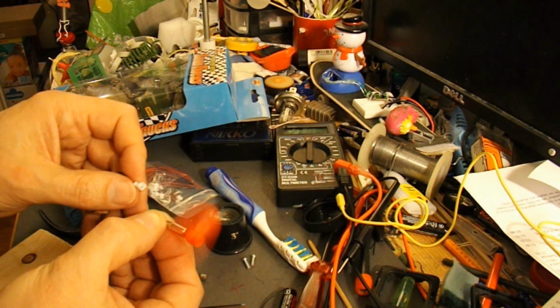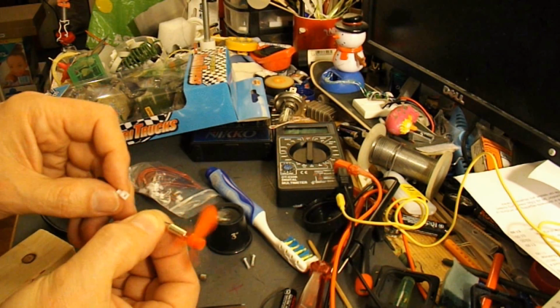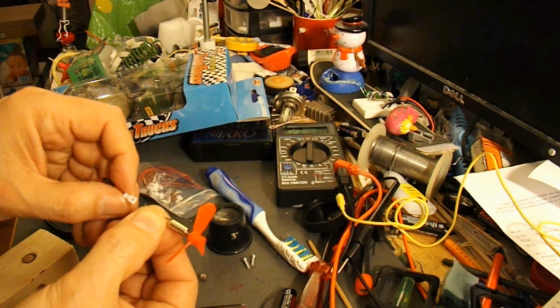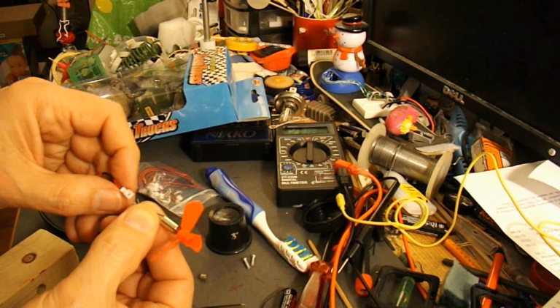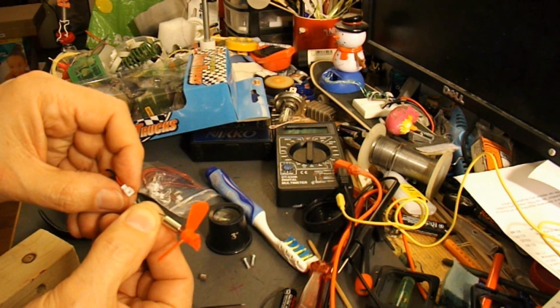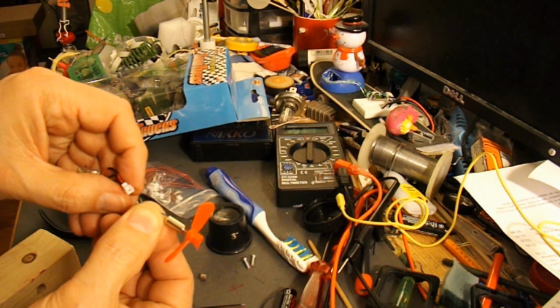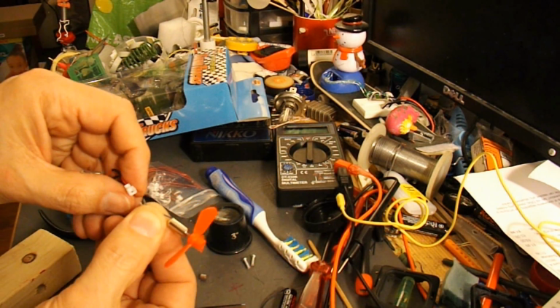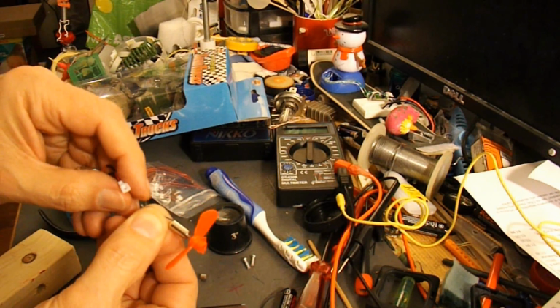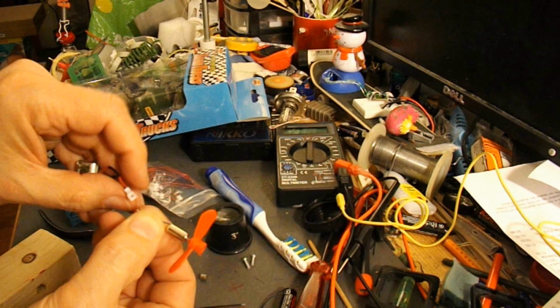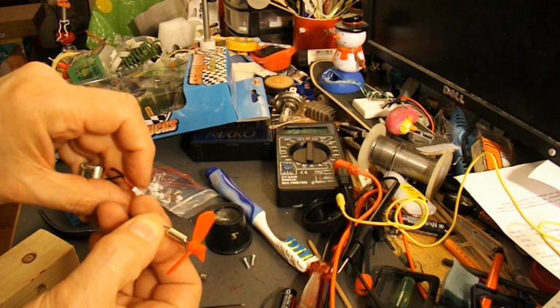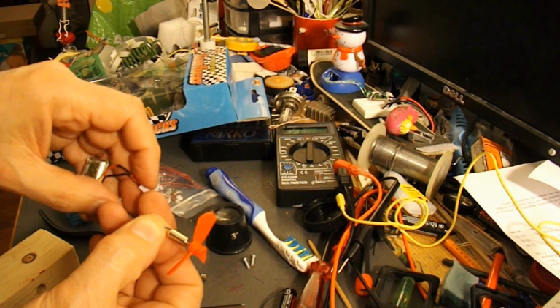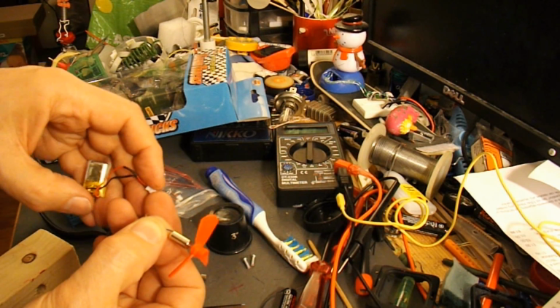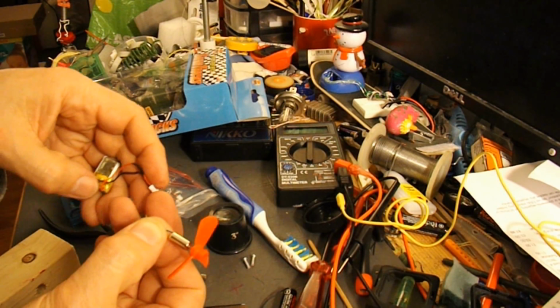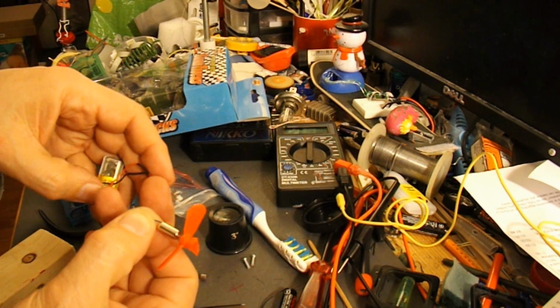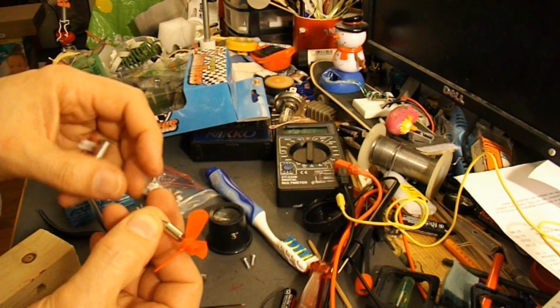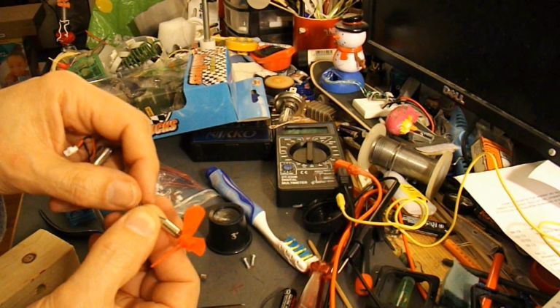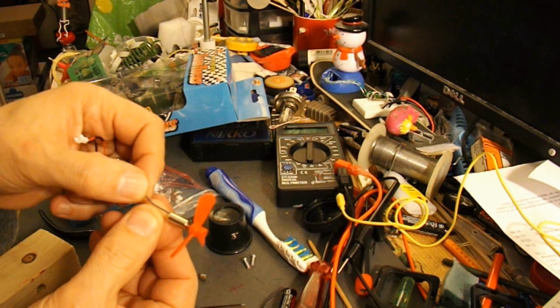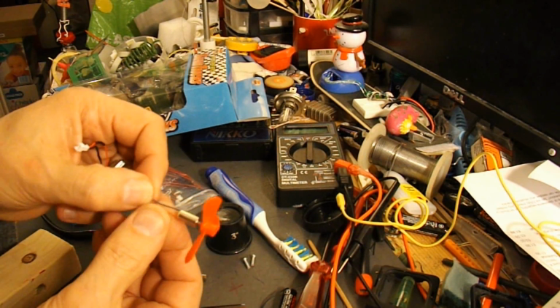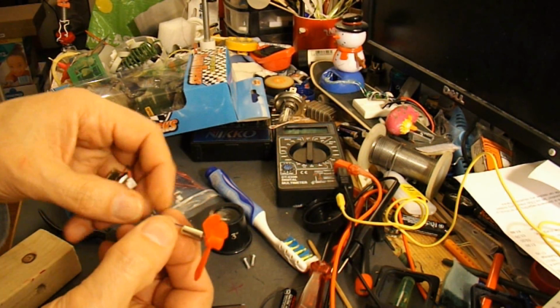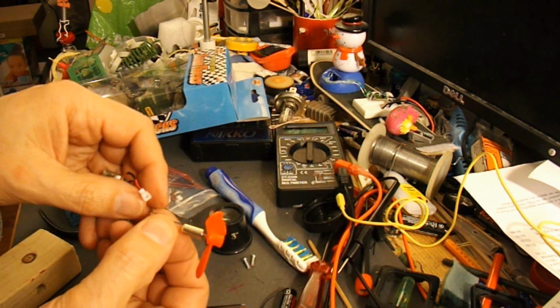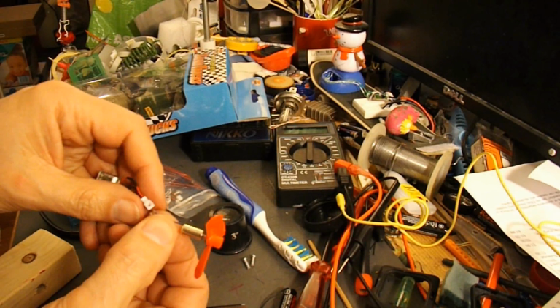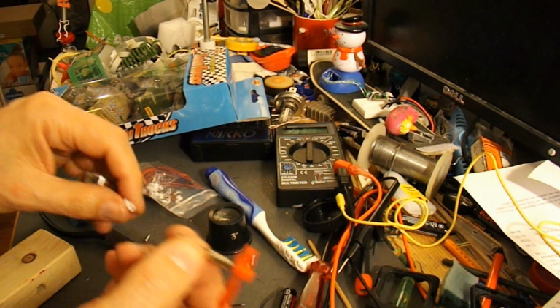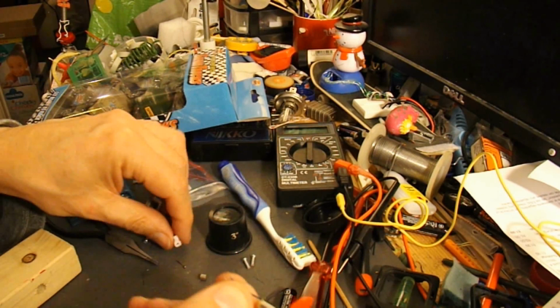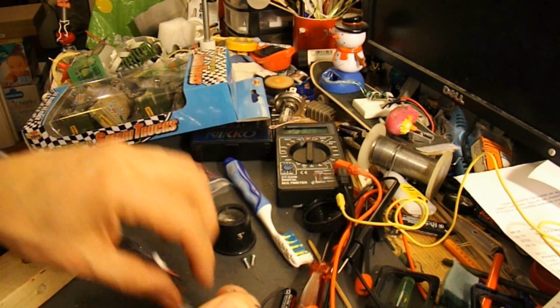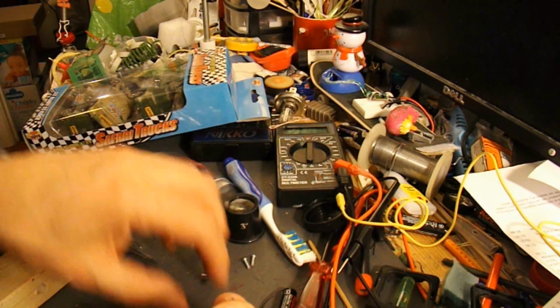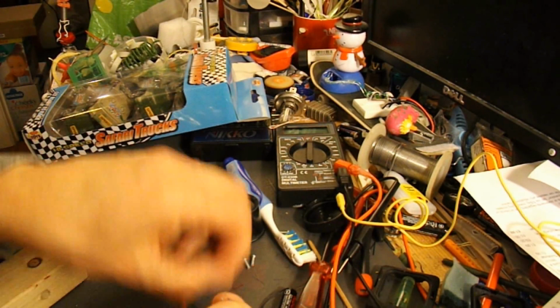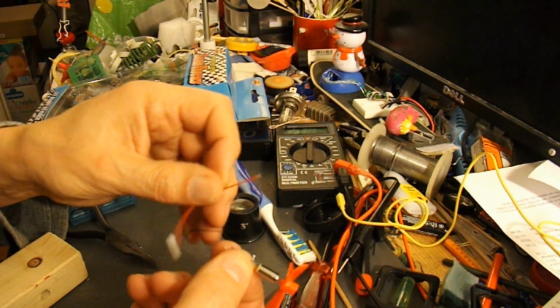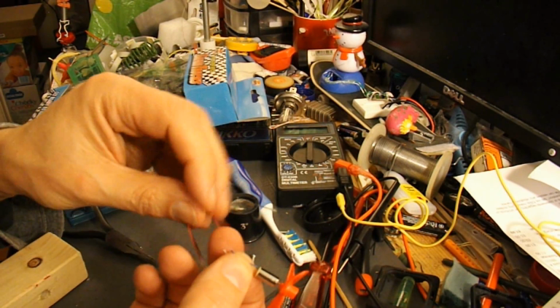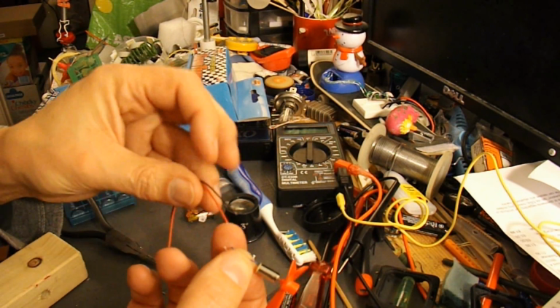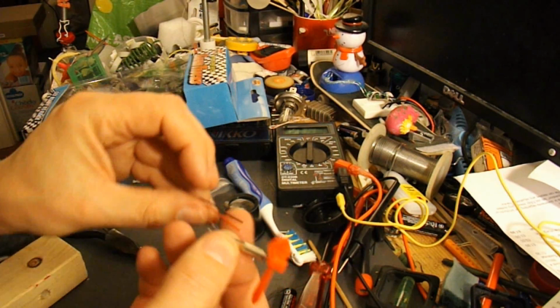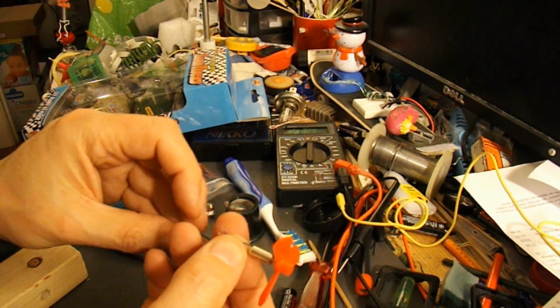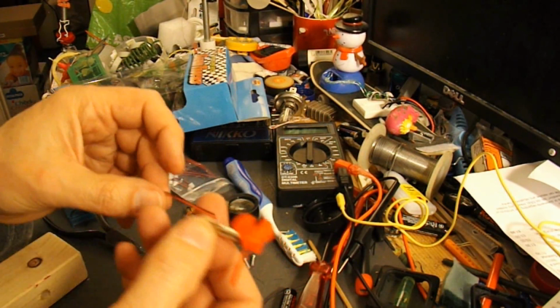So that's the right way round. The blue wire is going to go to my positive and the red wire to the negative. So I'll wire this up in the right direction.